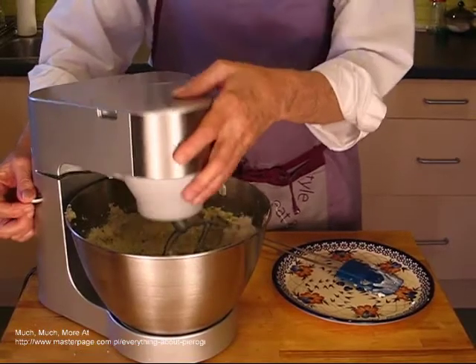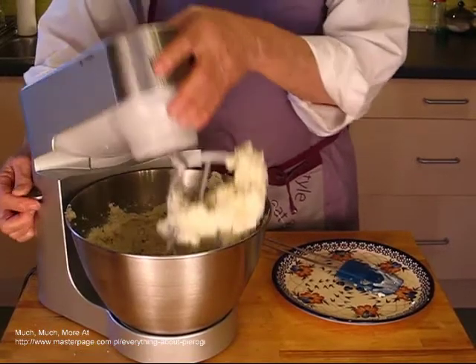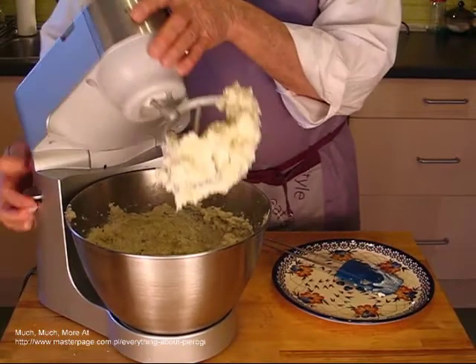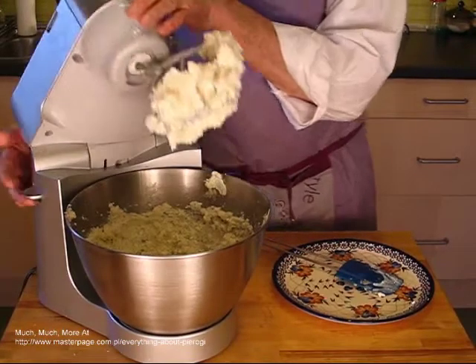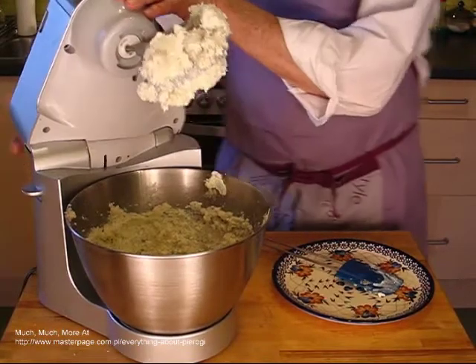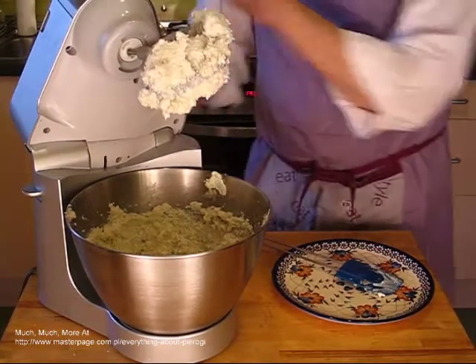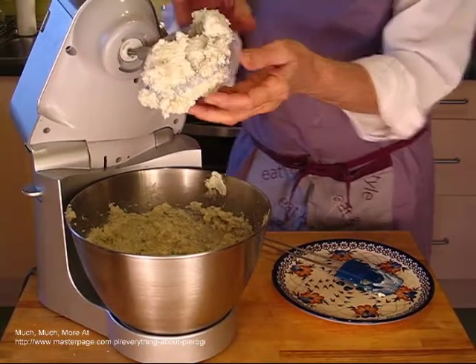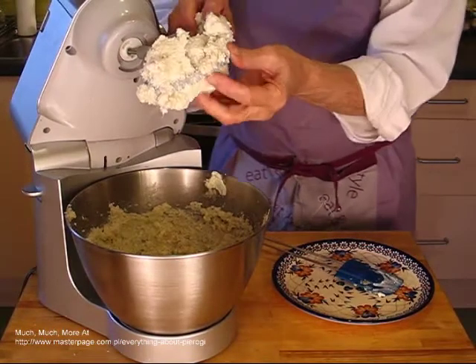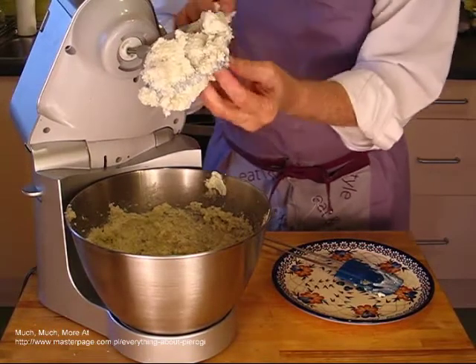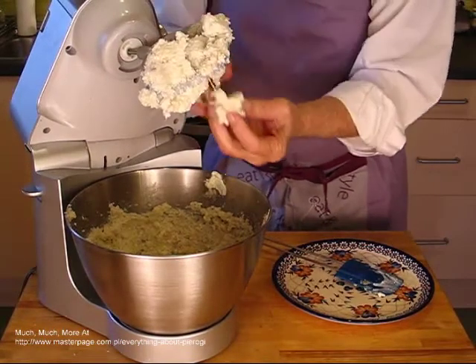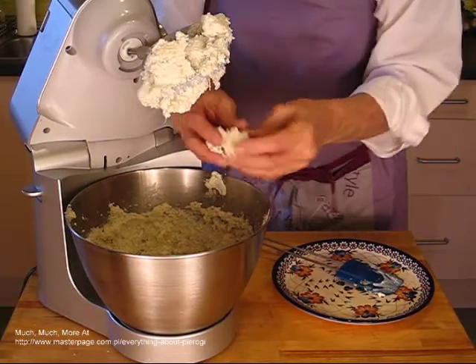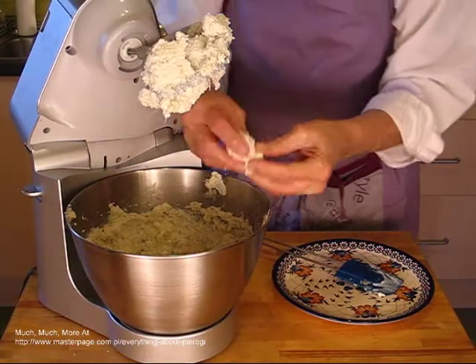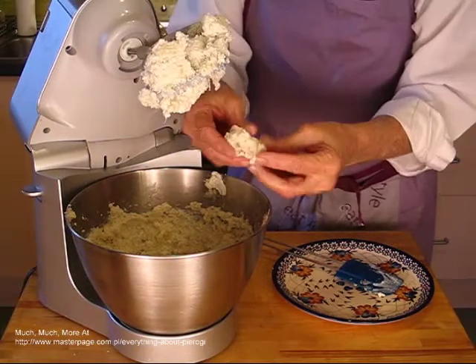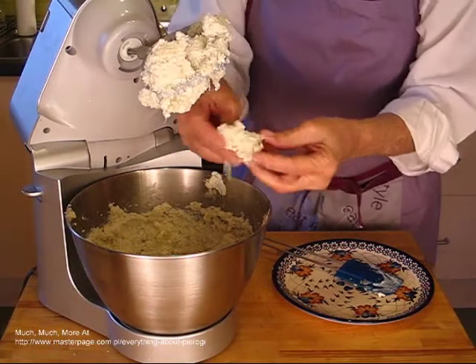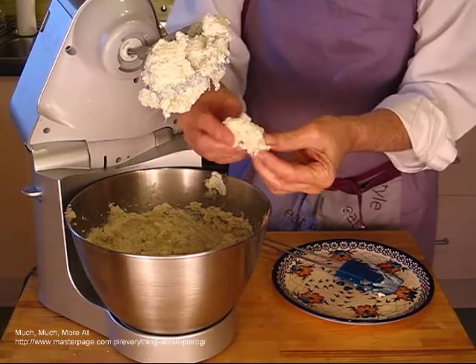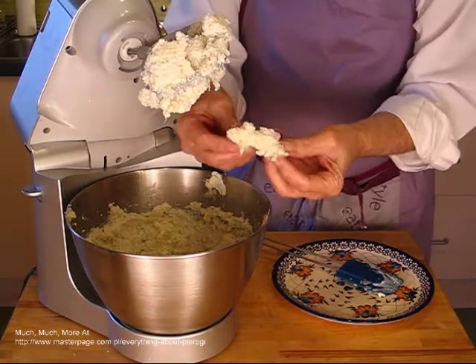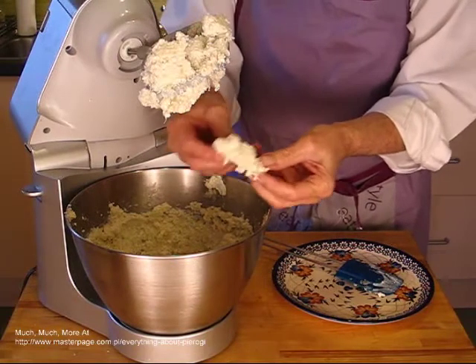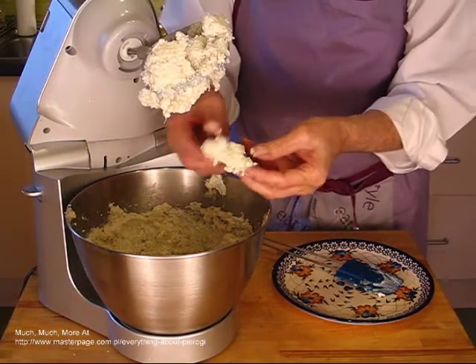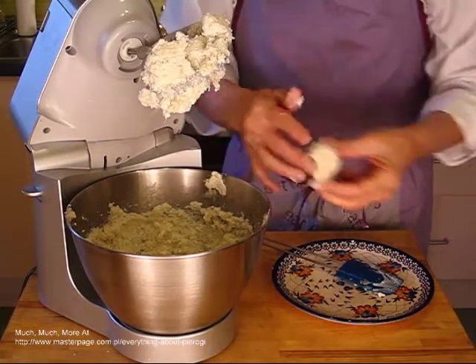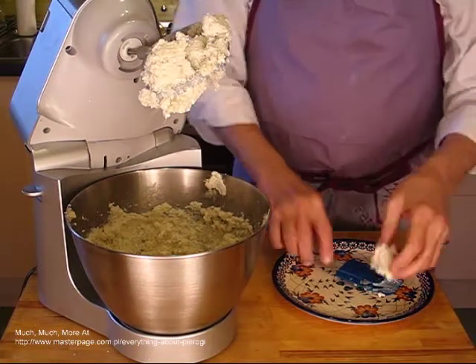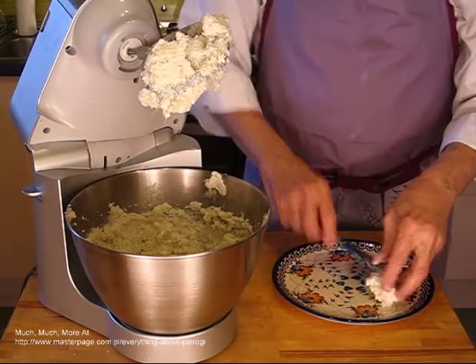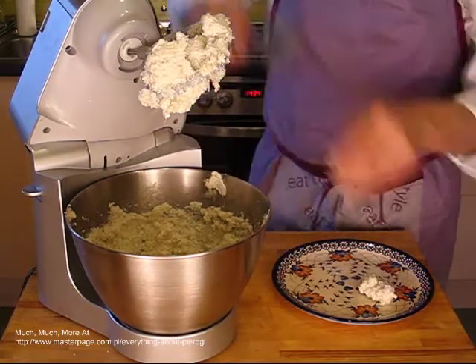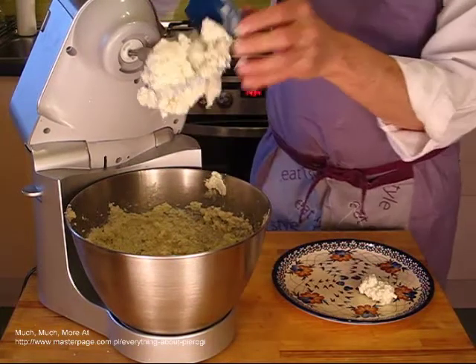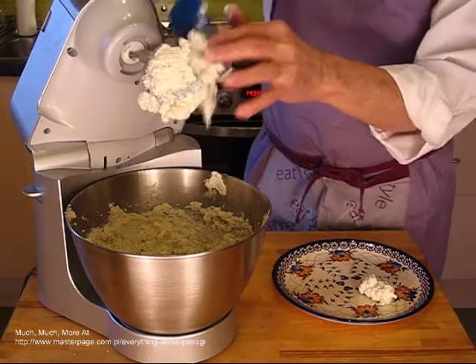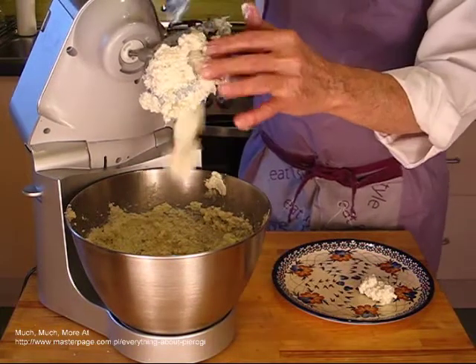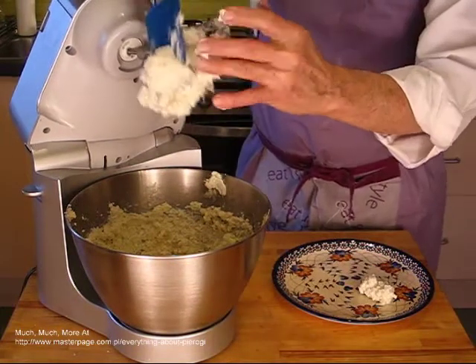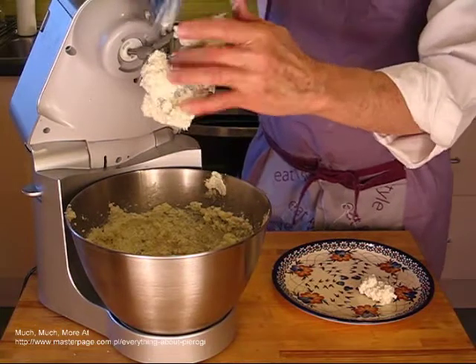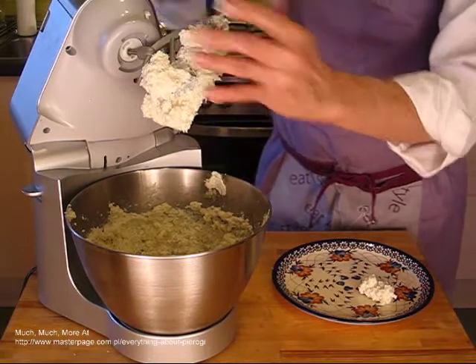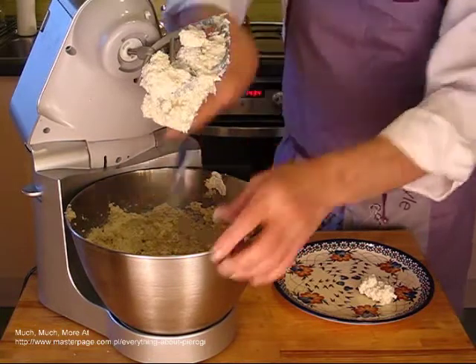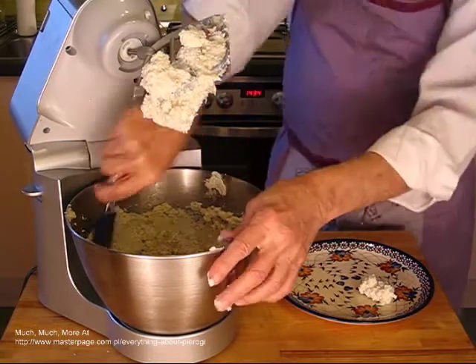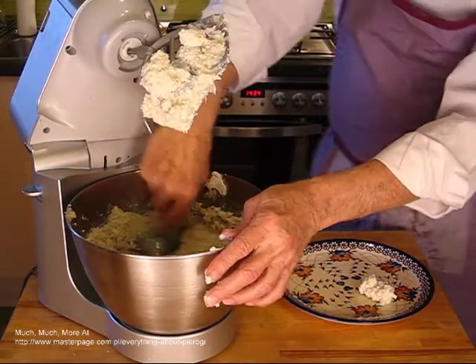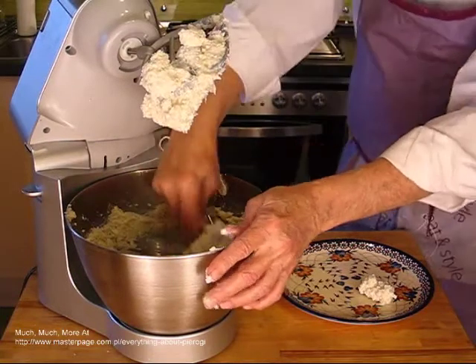The filling should be nearly as dry as the white cheese that you see in this video. For ease of handling, the final mix should also be stiff and it should be cool.